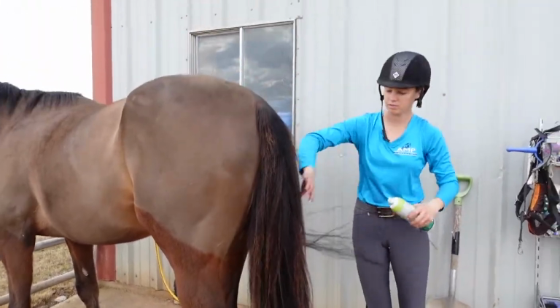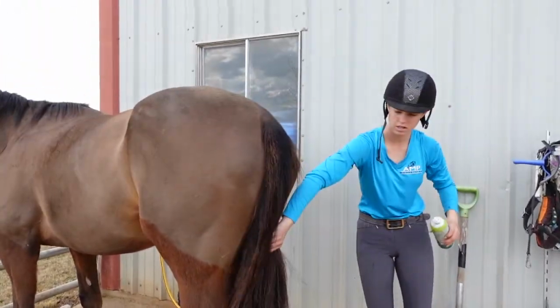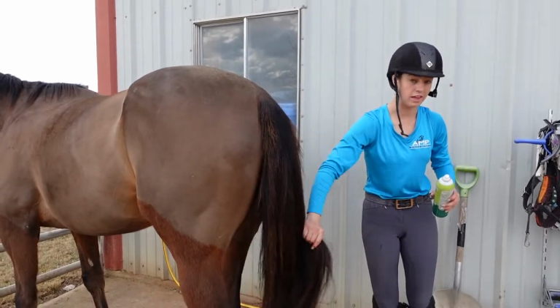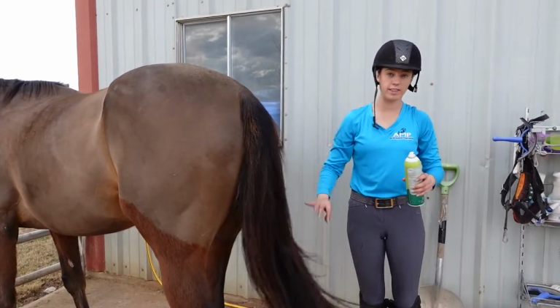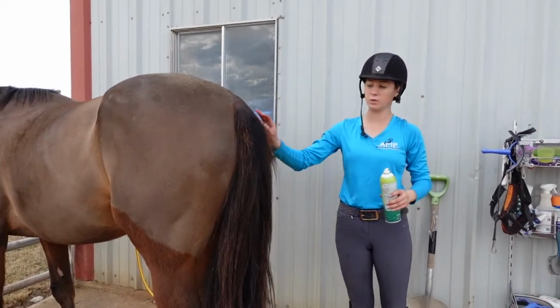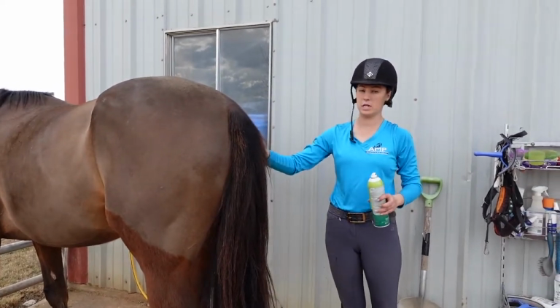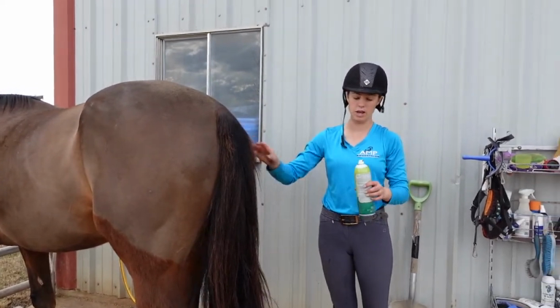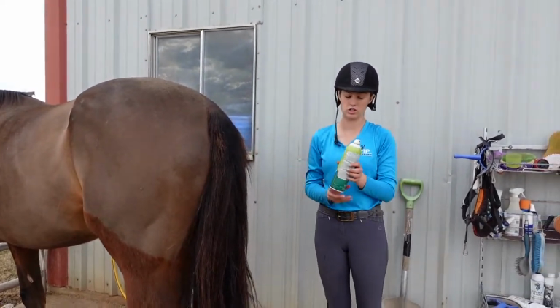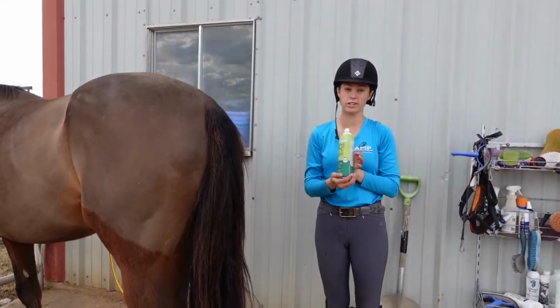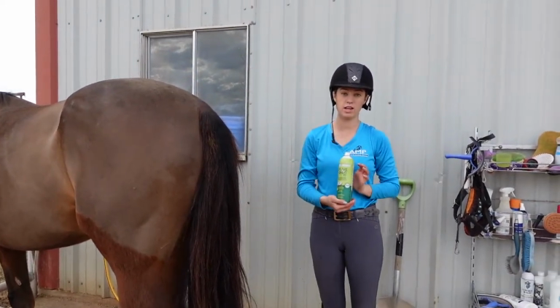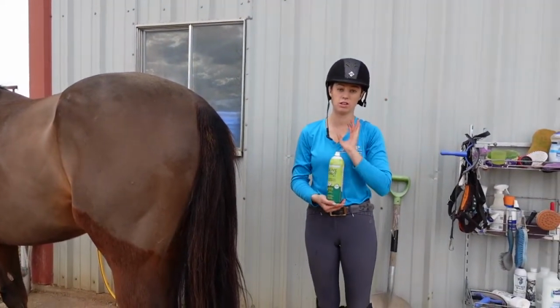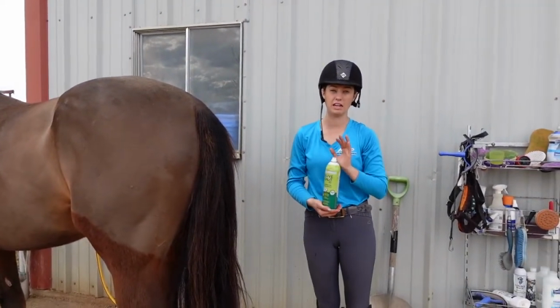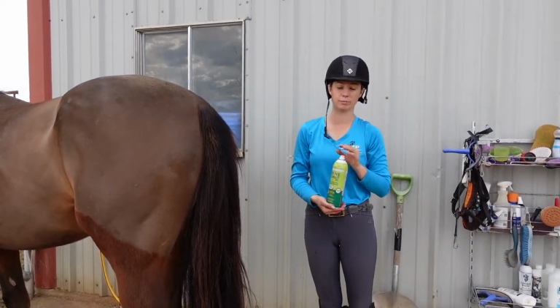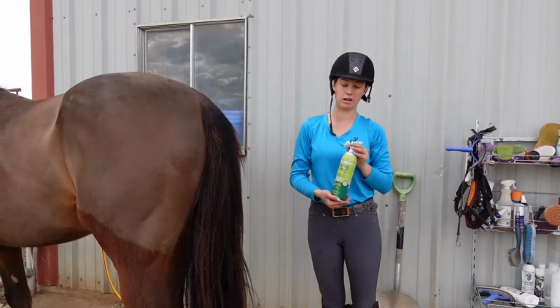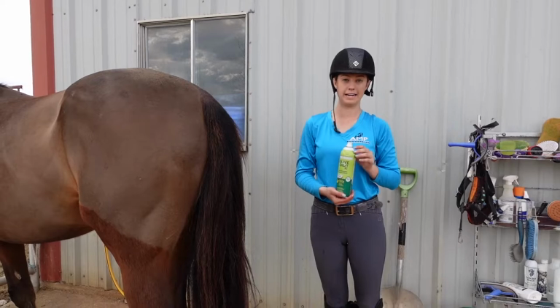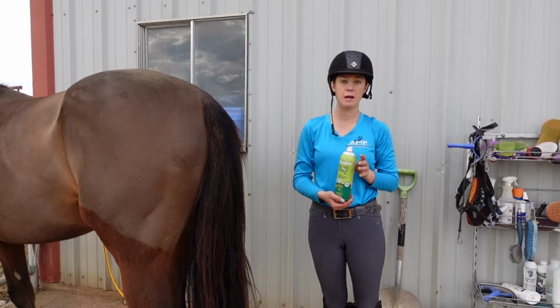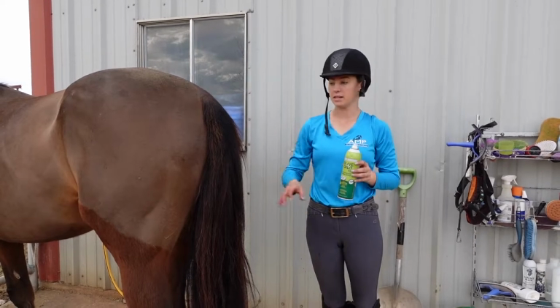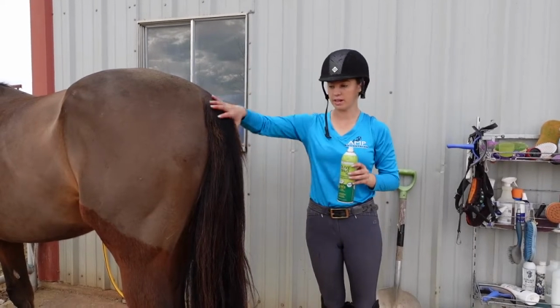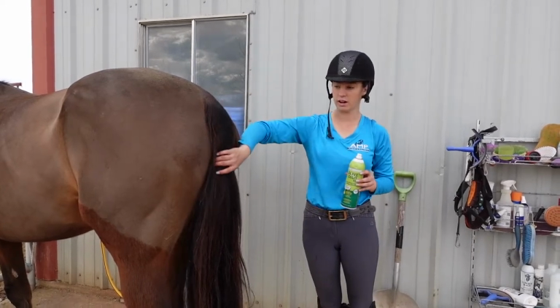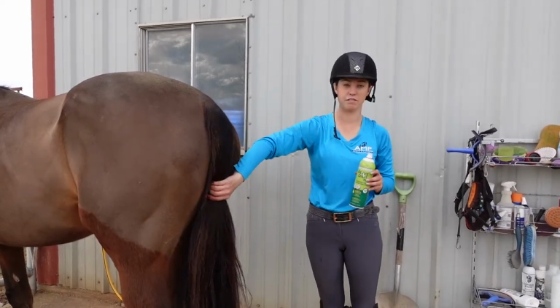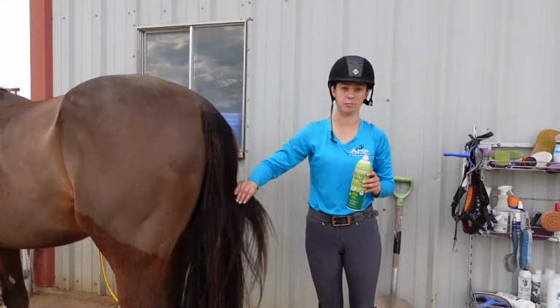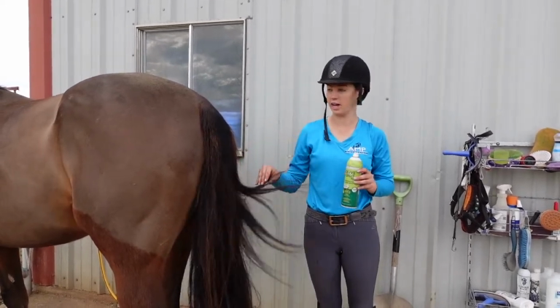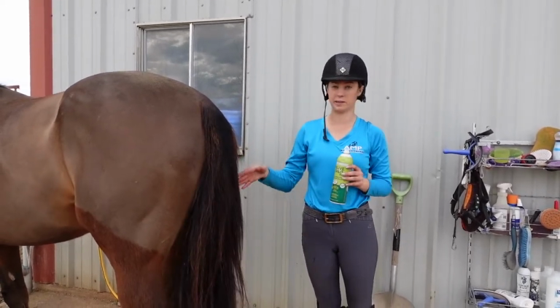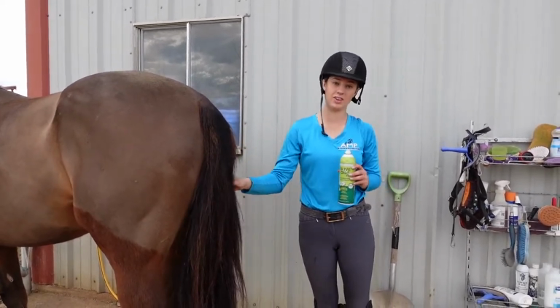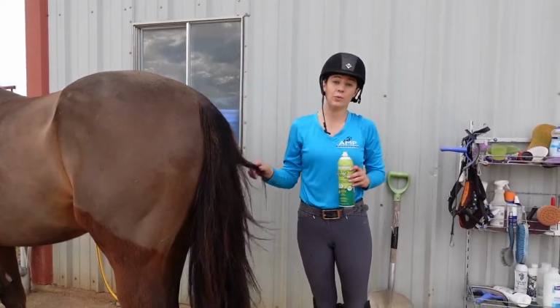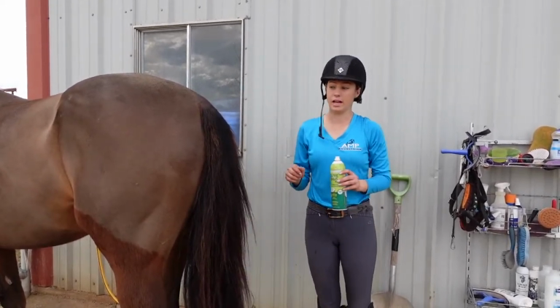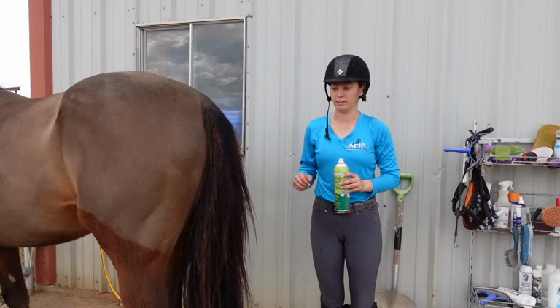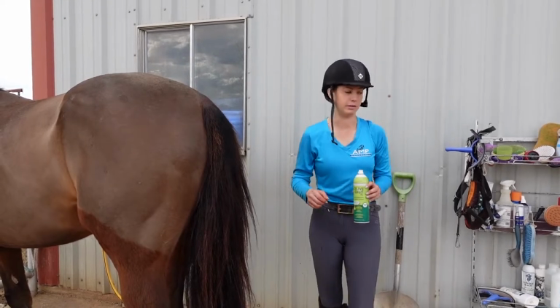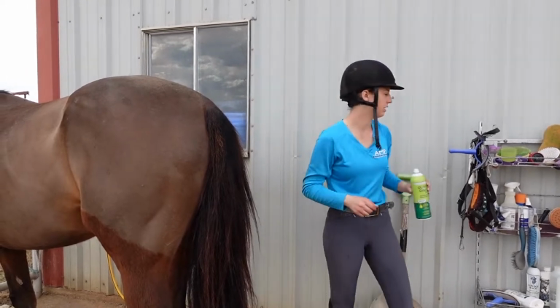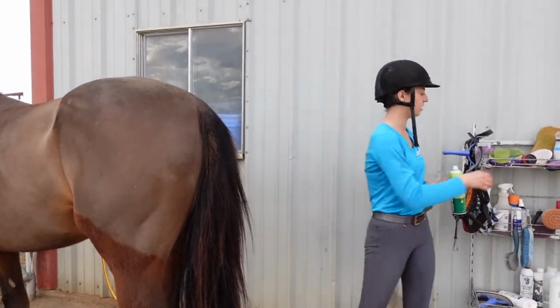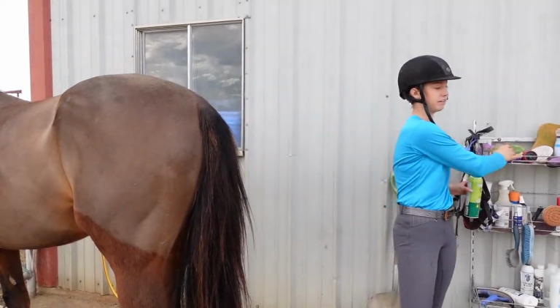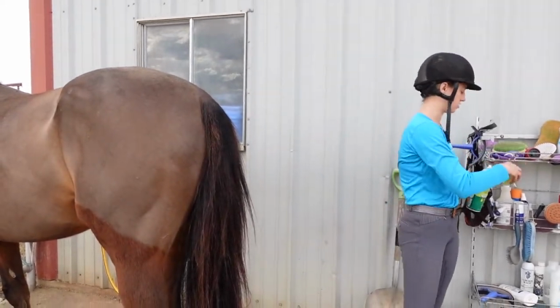One thing I do want to let you know: do not use this on the mane if you're planning on braiding it, because it makes the hair very slippery and your braids will not look very pretty and you will get very frustrated.